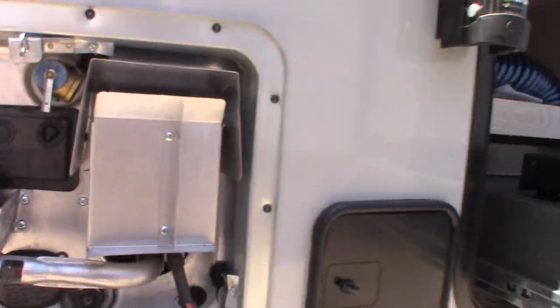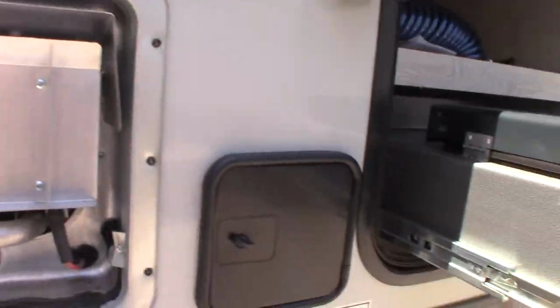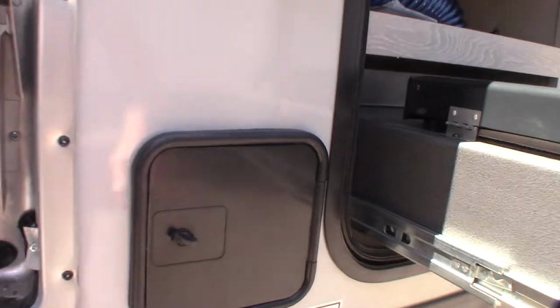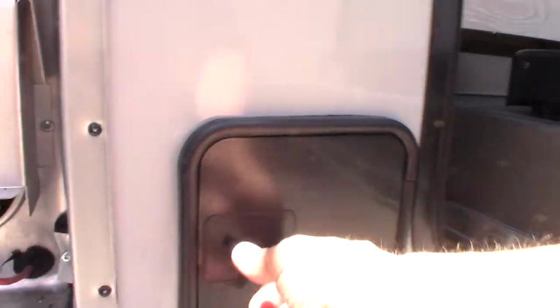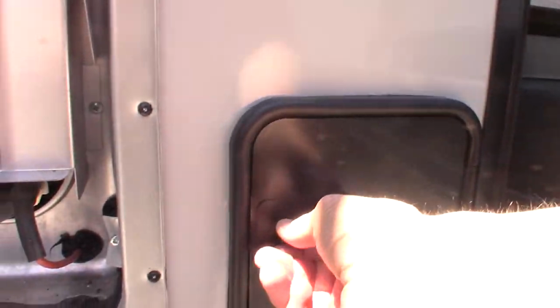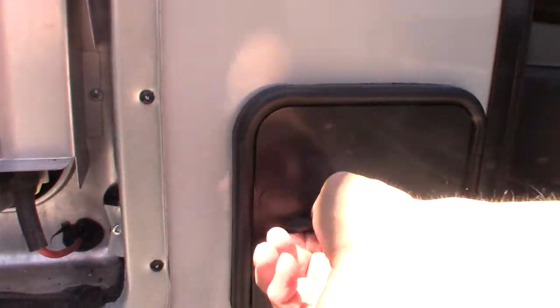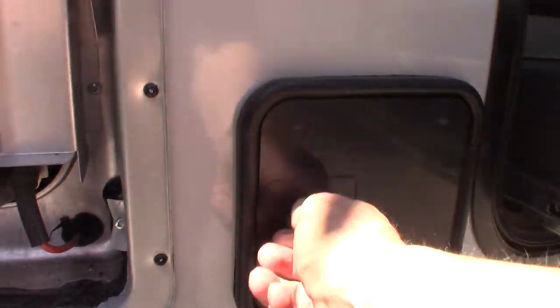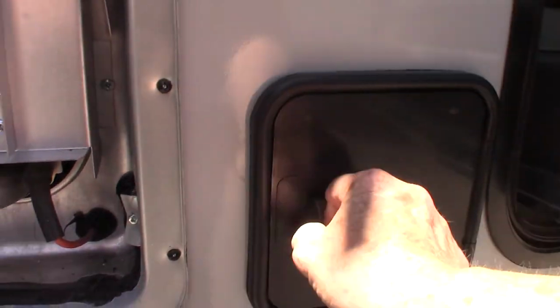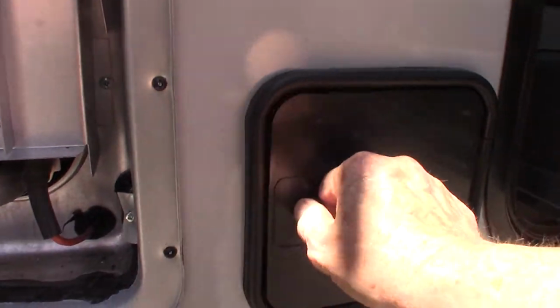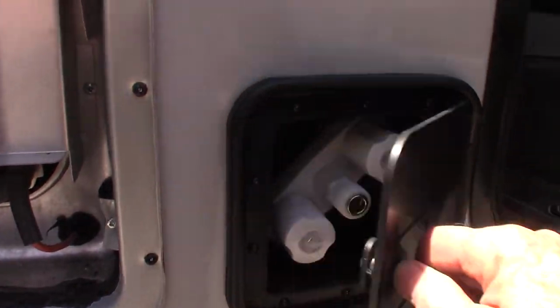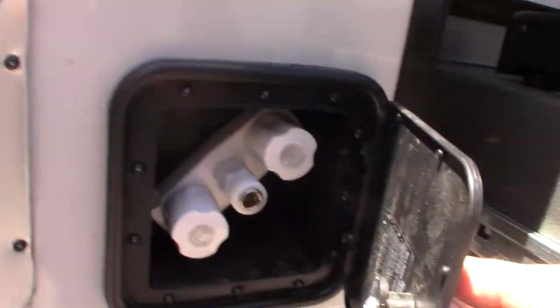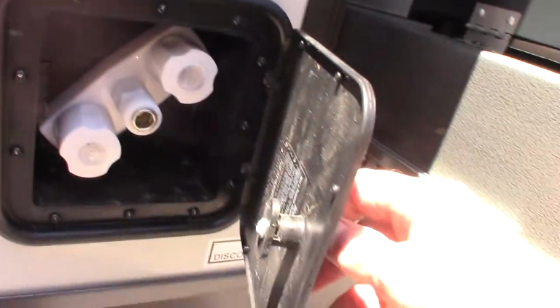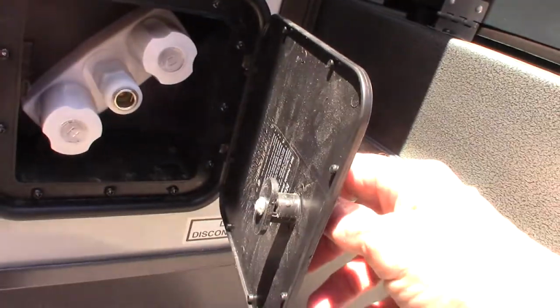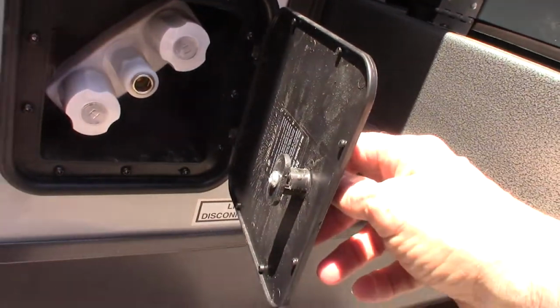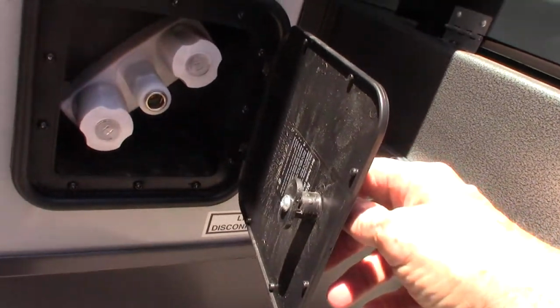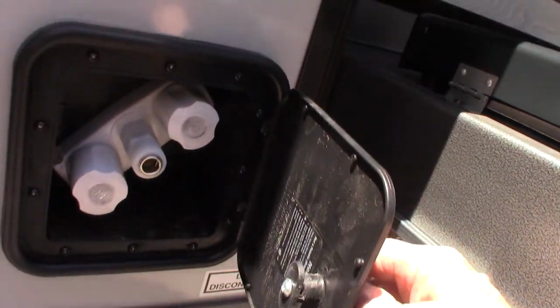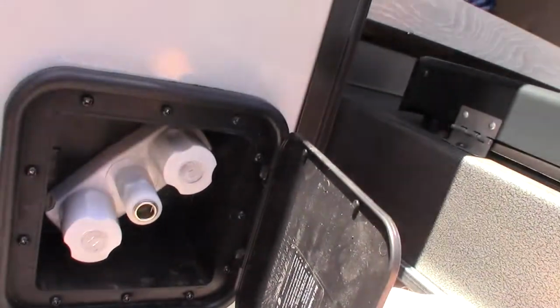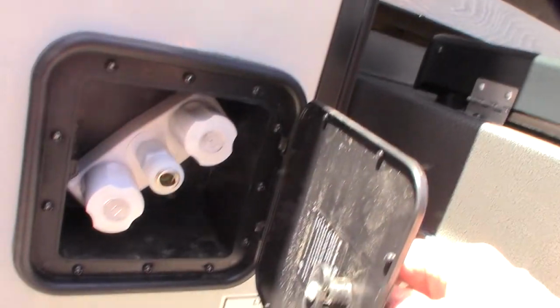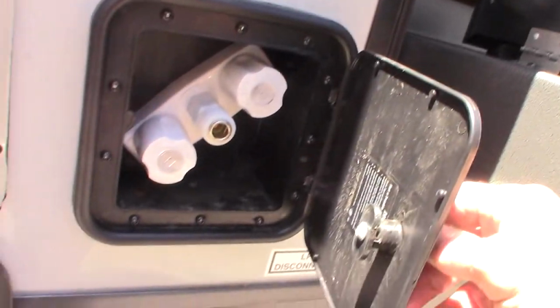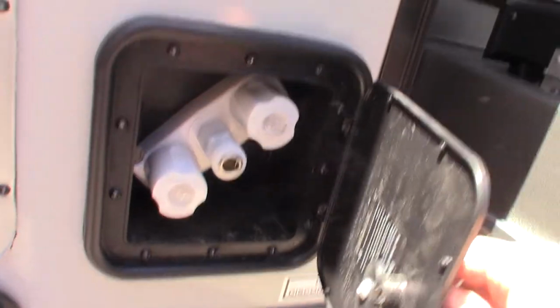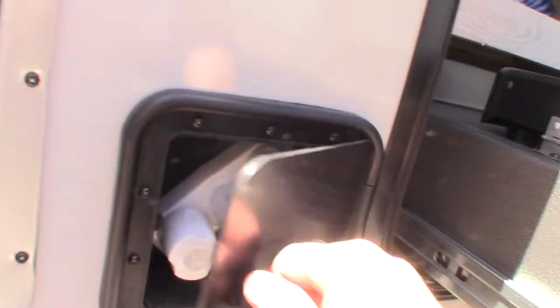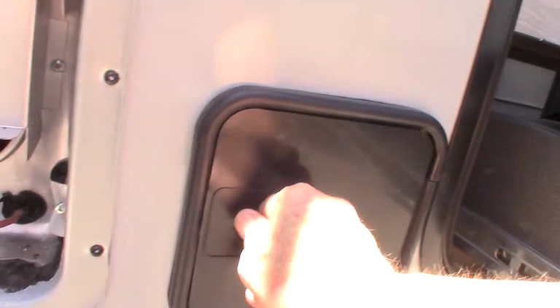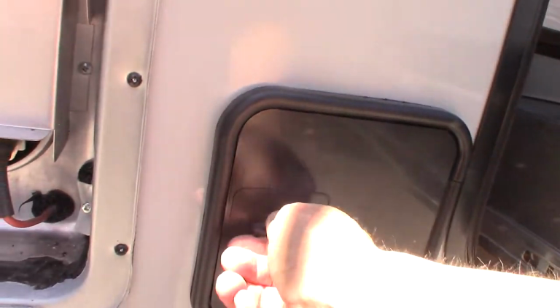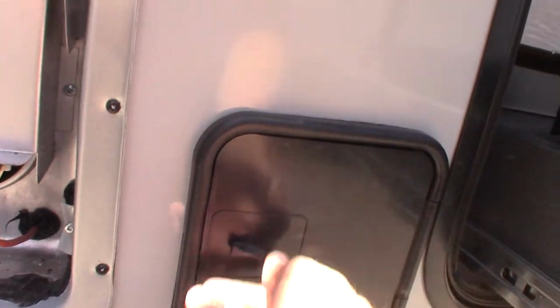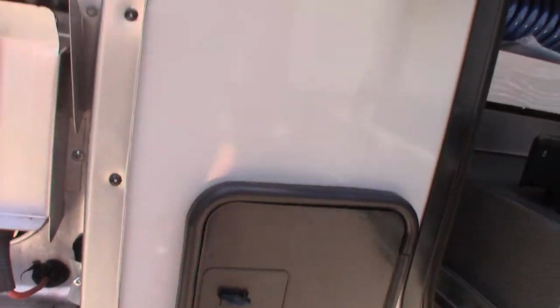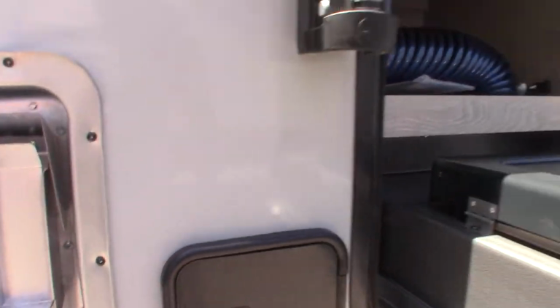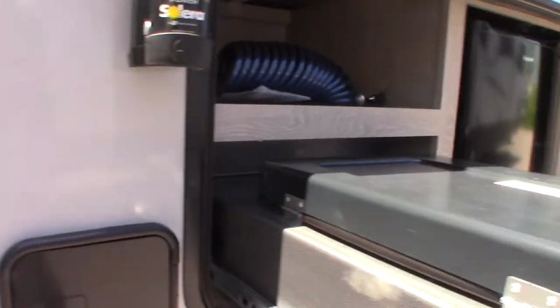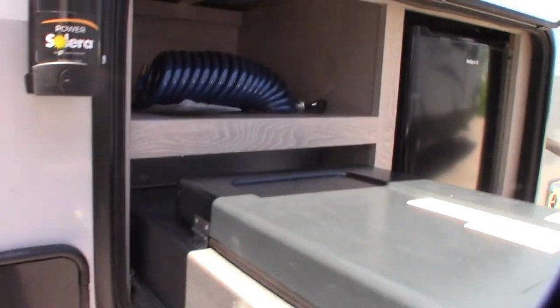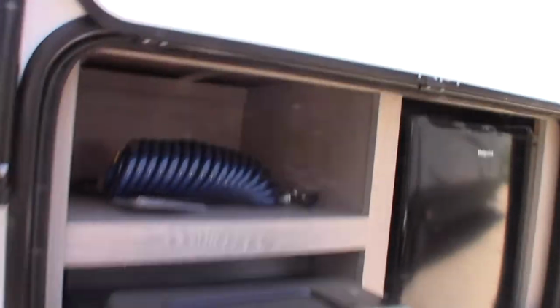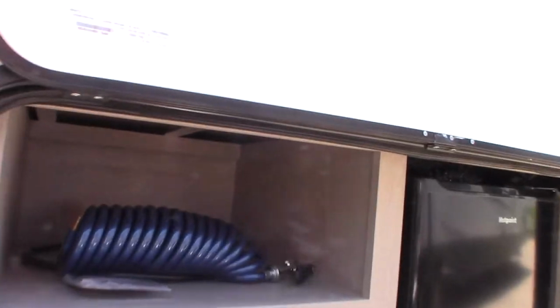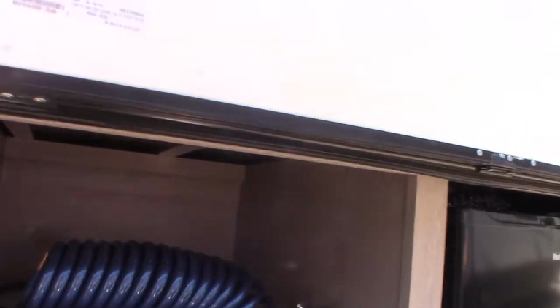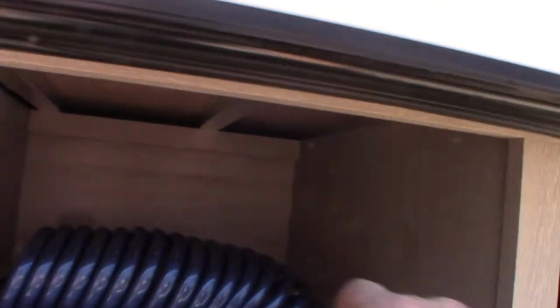This is just a sprayer port. You get a coiled sprayer with it, and that's used to hose things down or whatever you need to do. There's your sprayer right there.